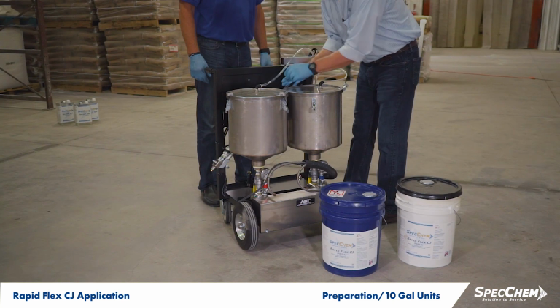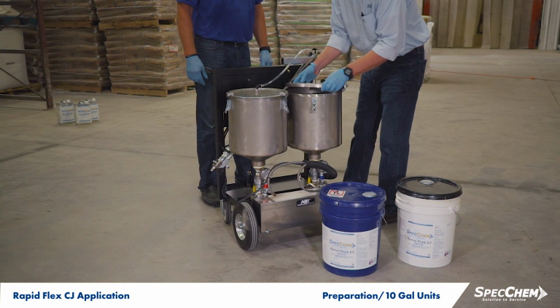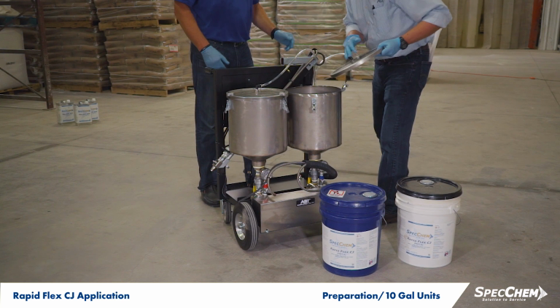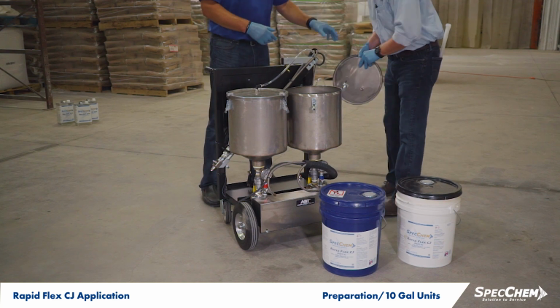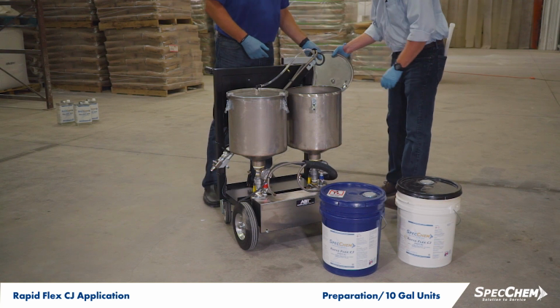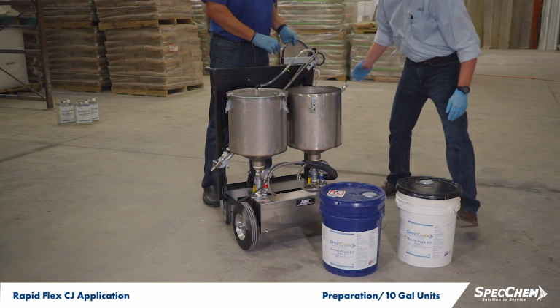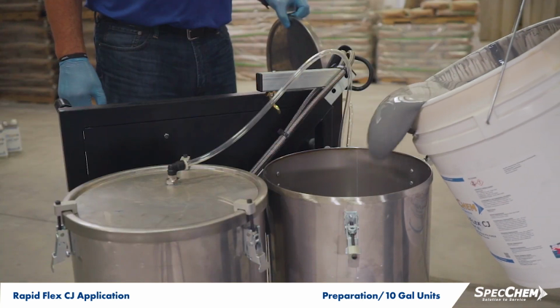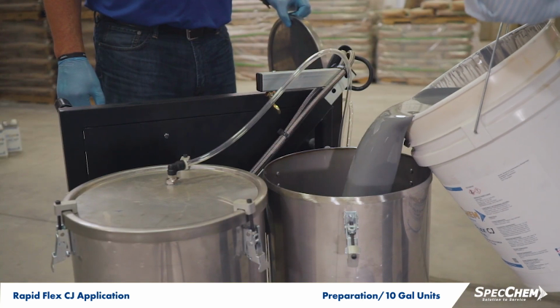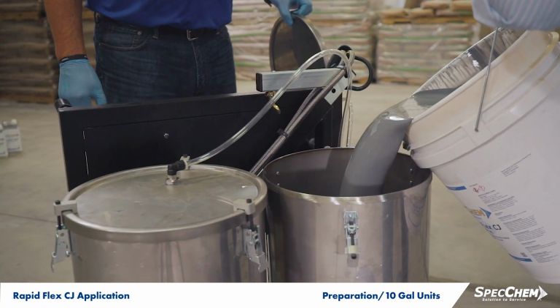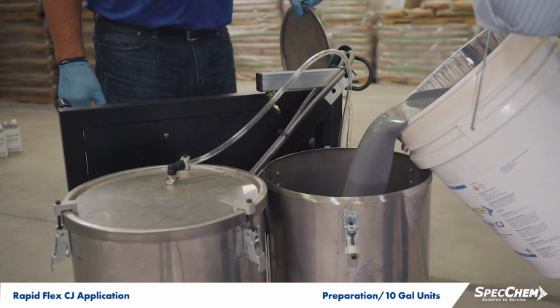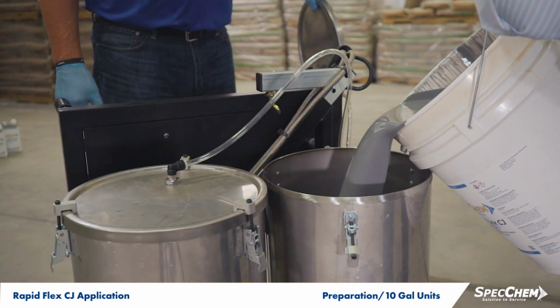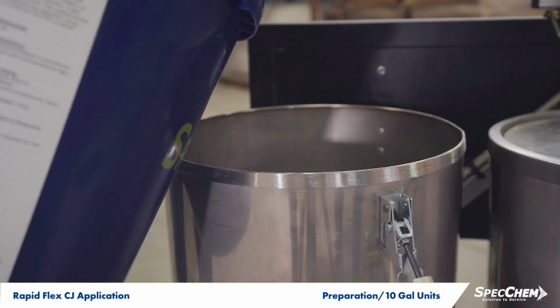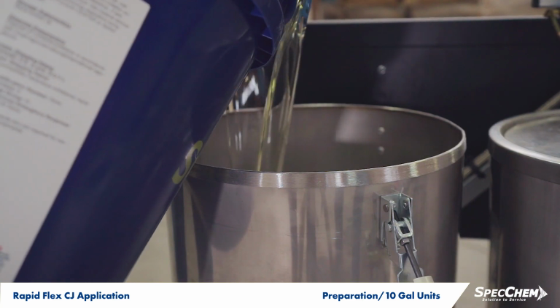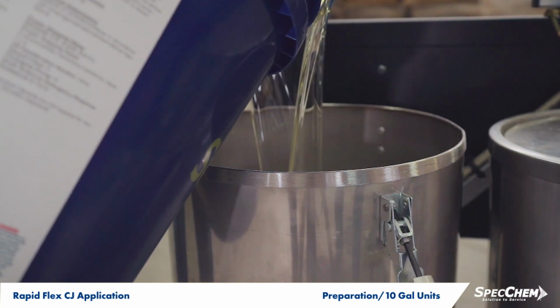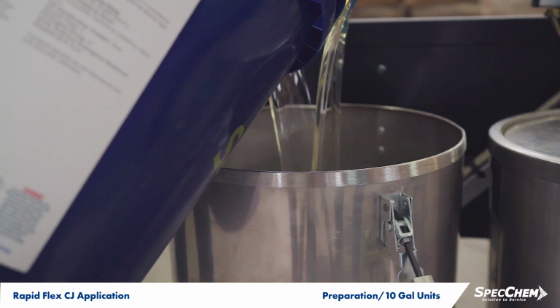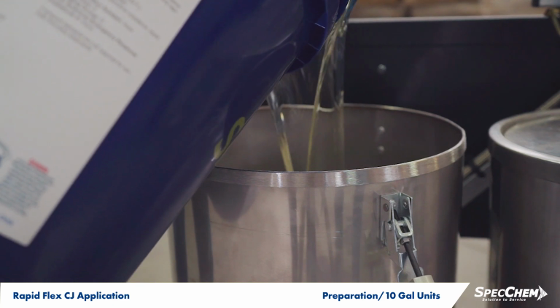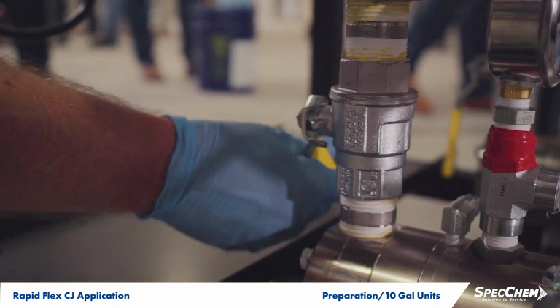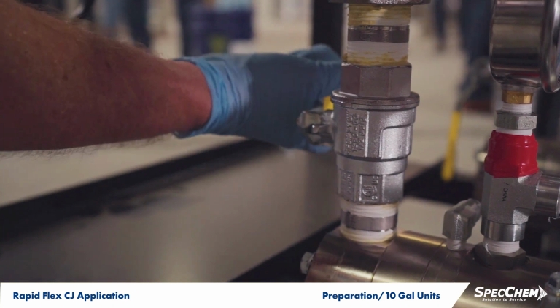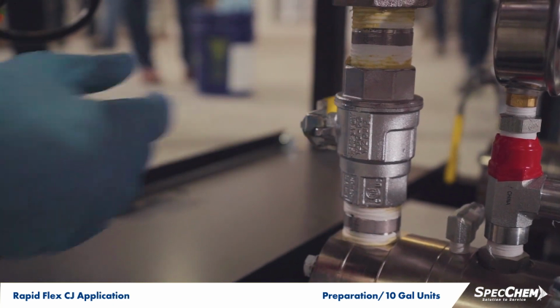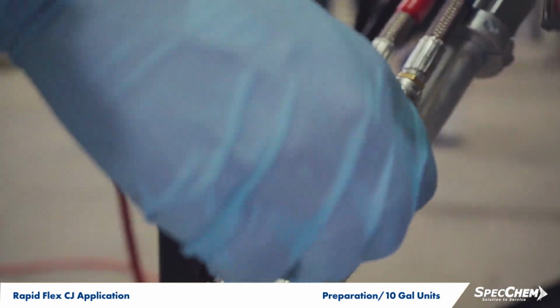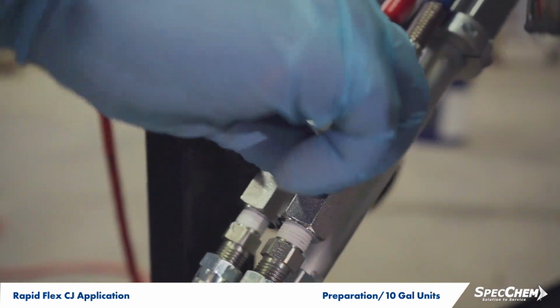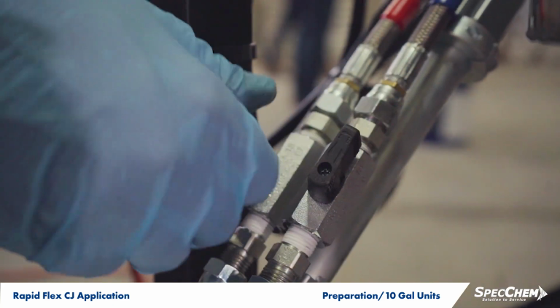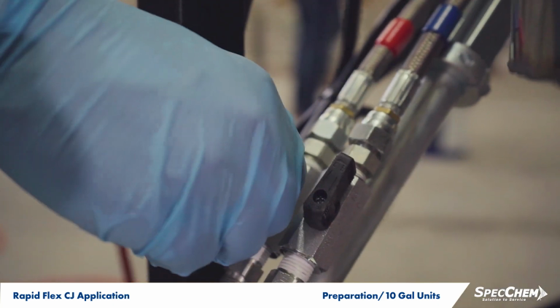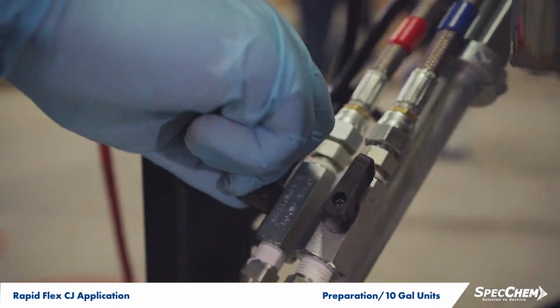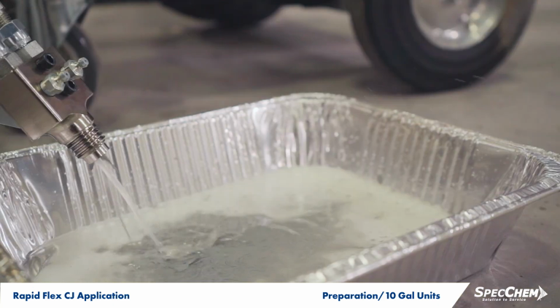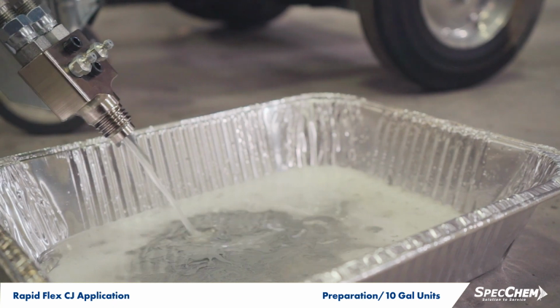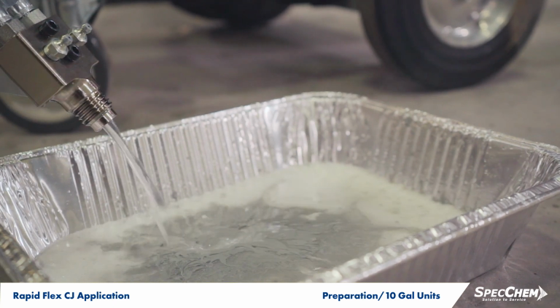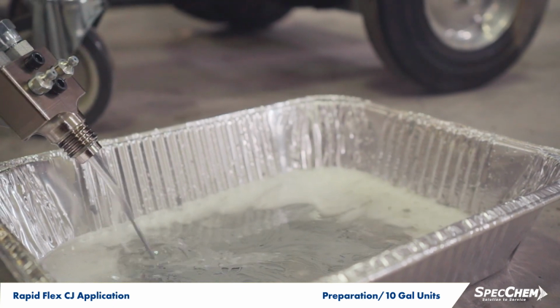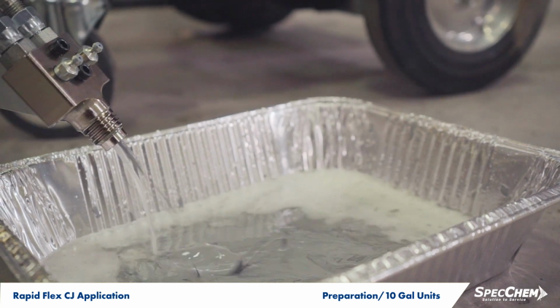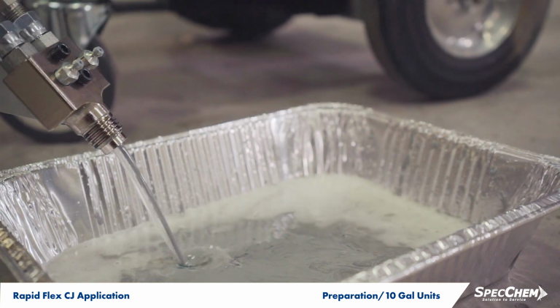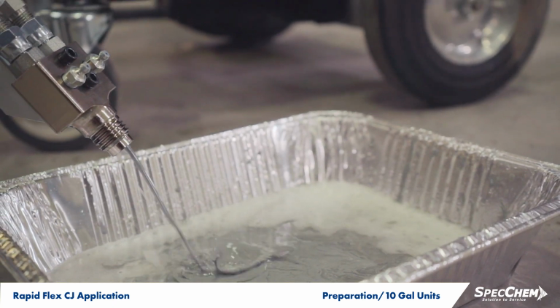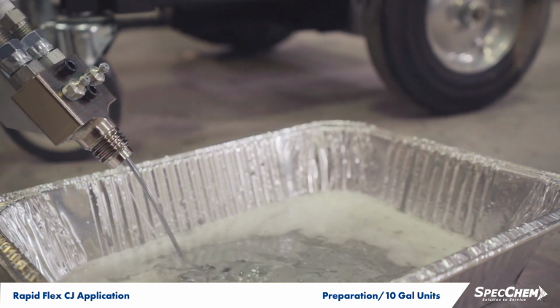Once stirred or mixed, add the RapidFlex CJ A and B components in a 1-to-1 ratio into the respective tanks of a low-pressure metered pump. Prior to dispensing into the joints, purge any cleaning solvent or lubricating oil from the lines.